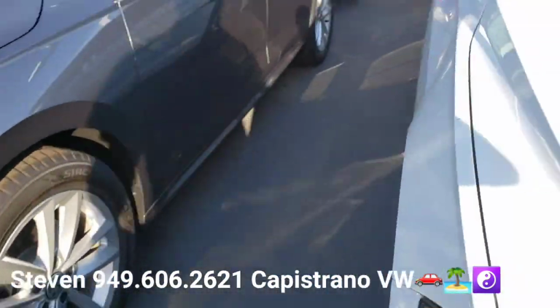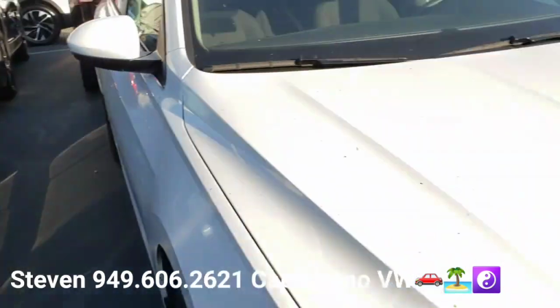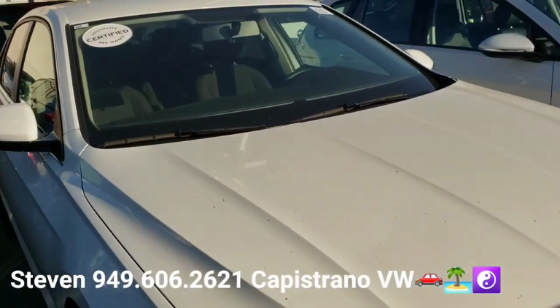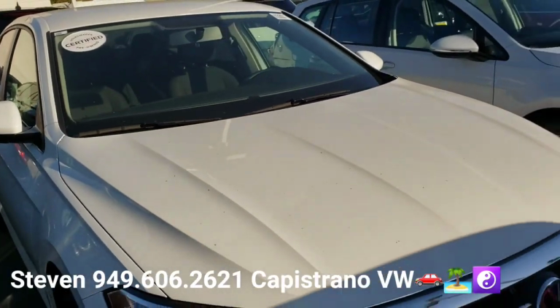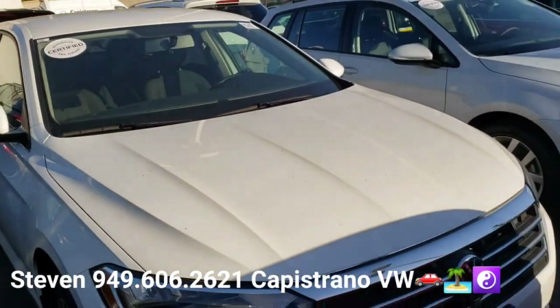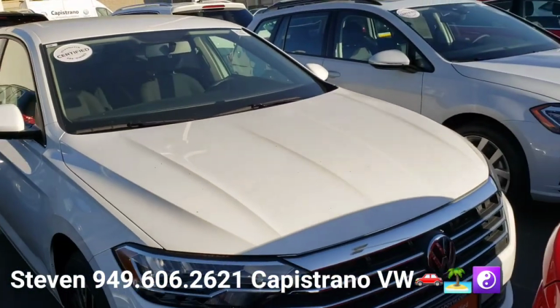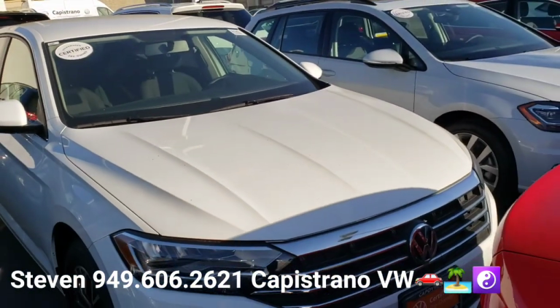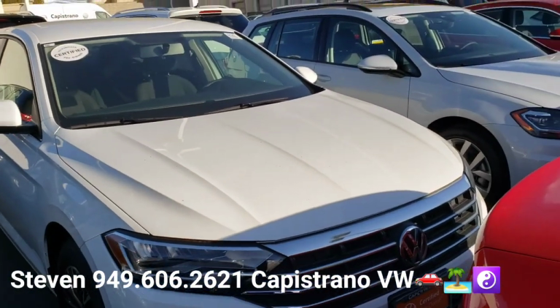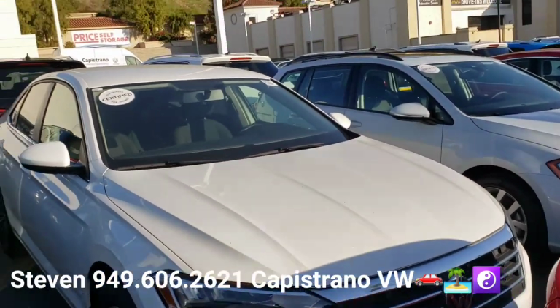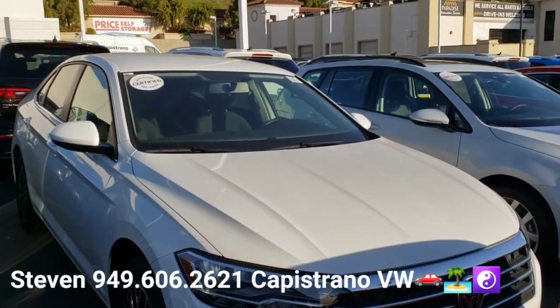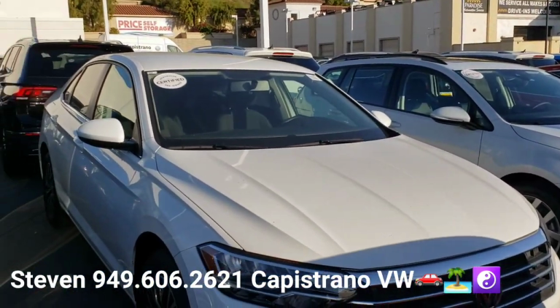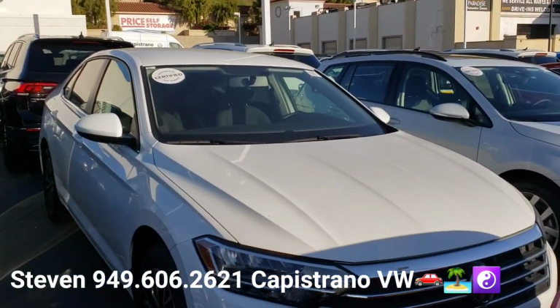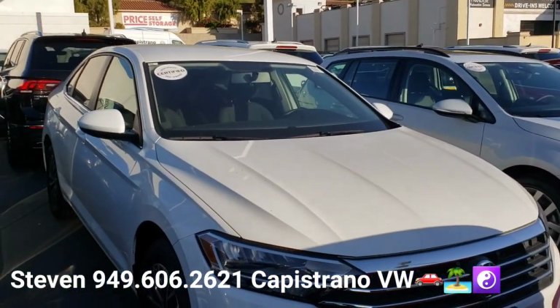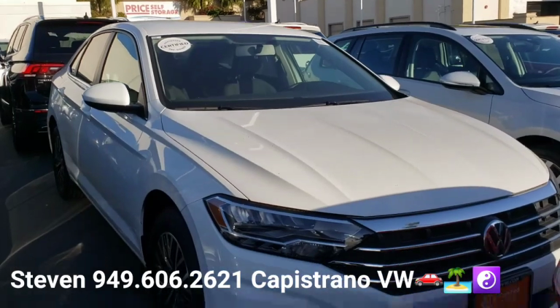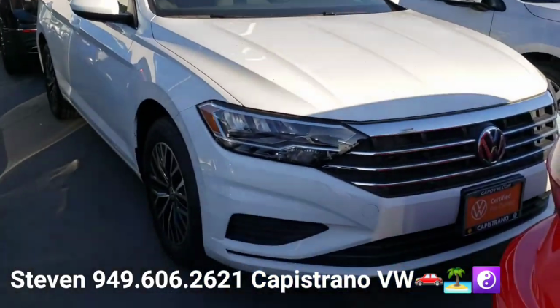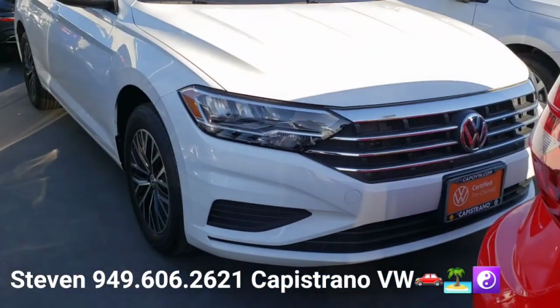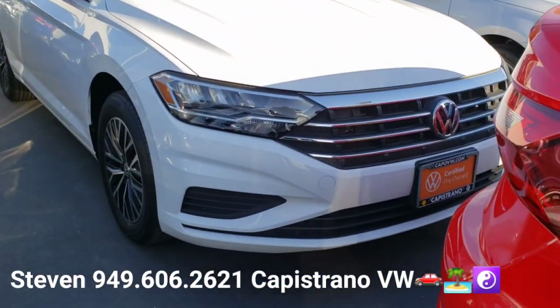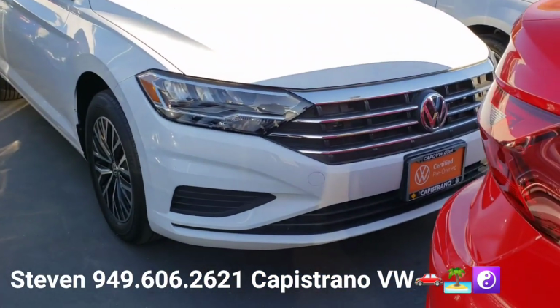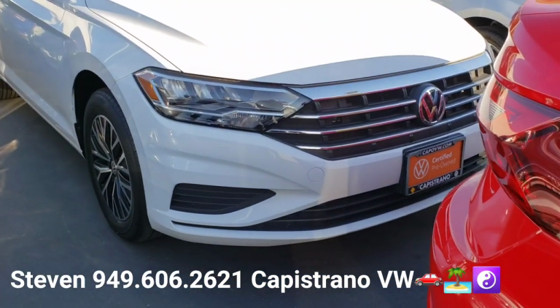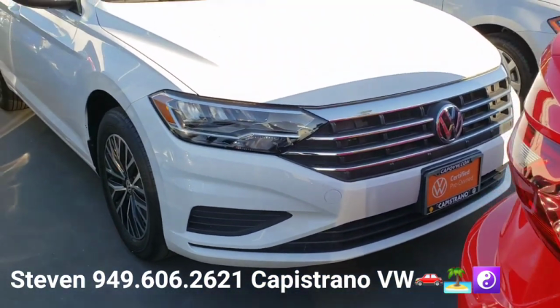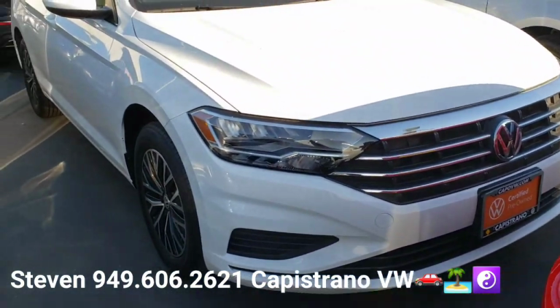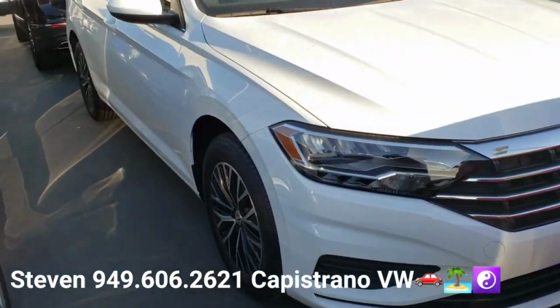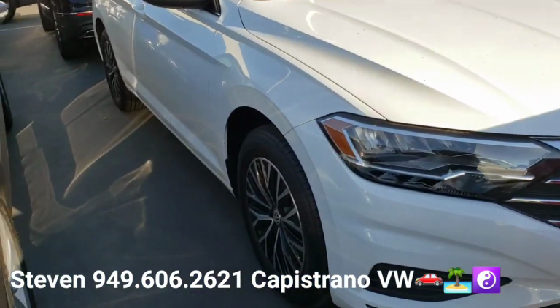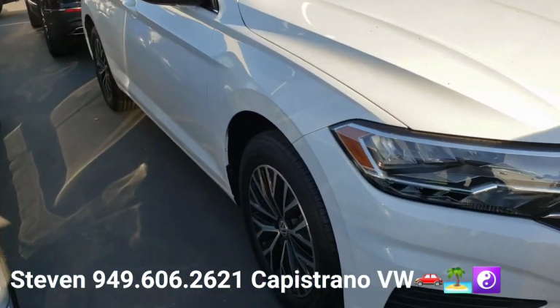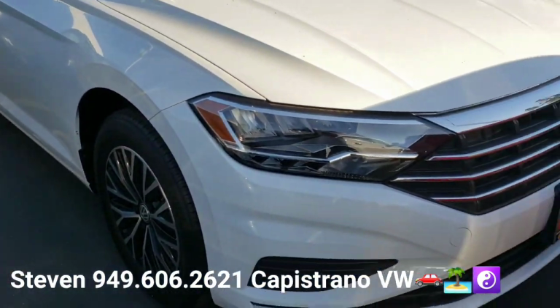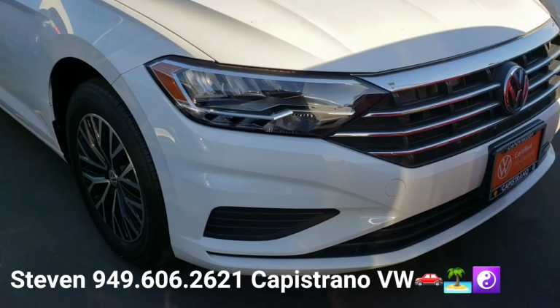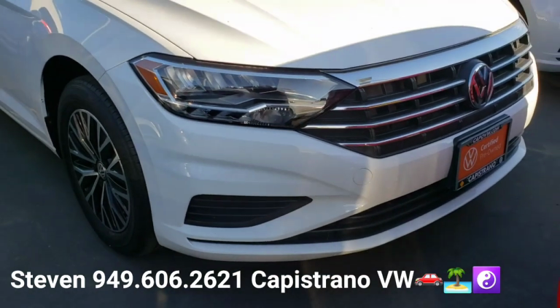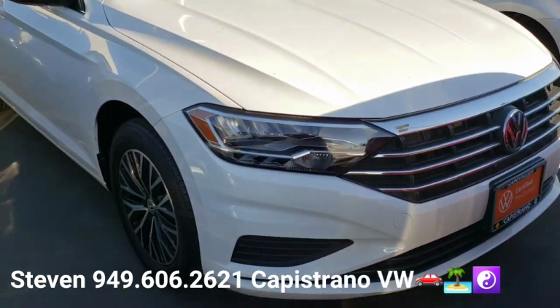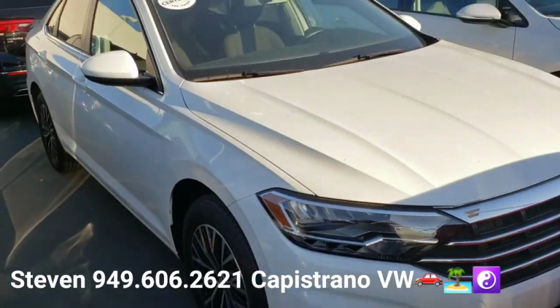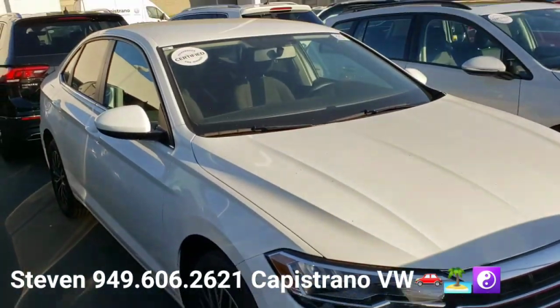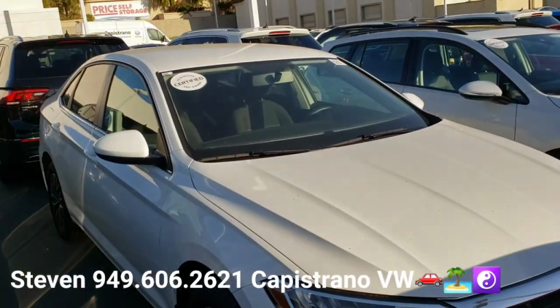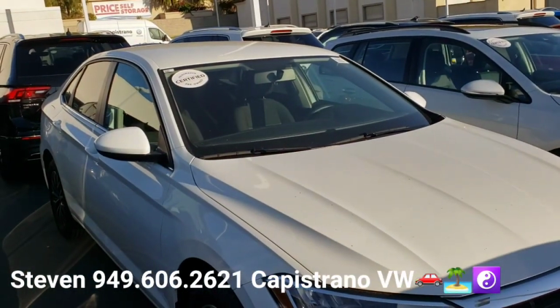This is a one owner vehicle with regular oil changes and clean Carfax. They actually bought the car here and service it here — it's a local customer here in Aliso Viejo.